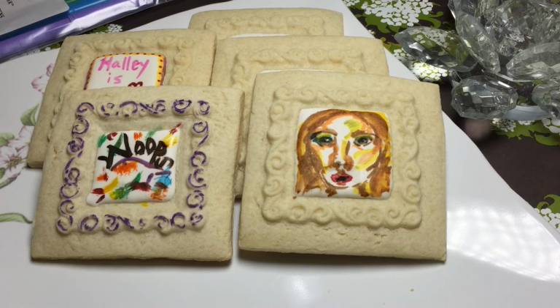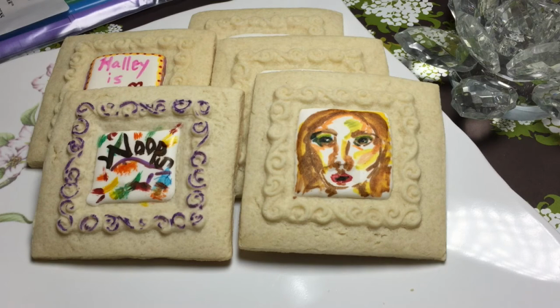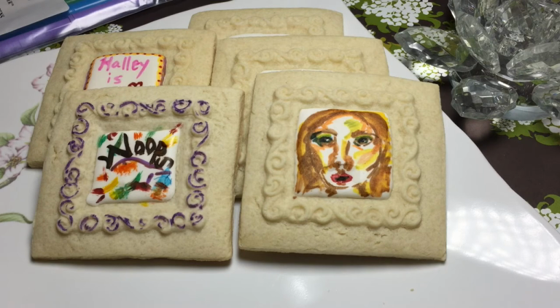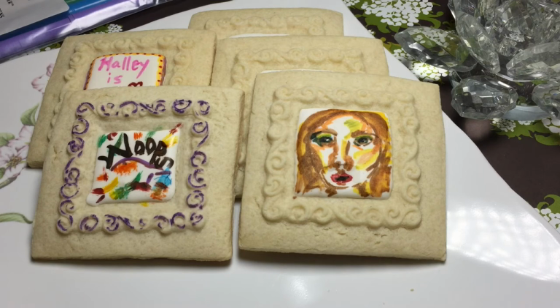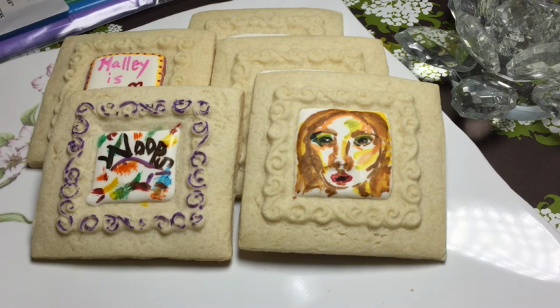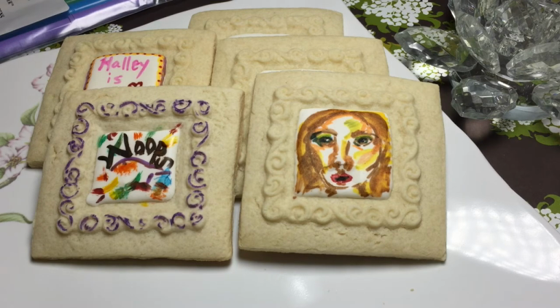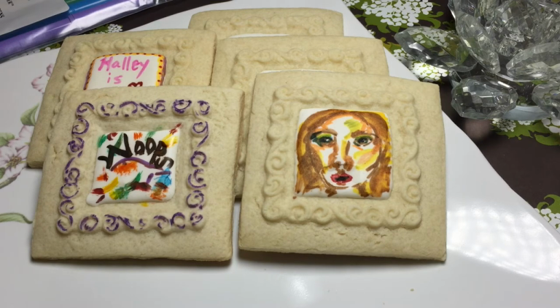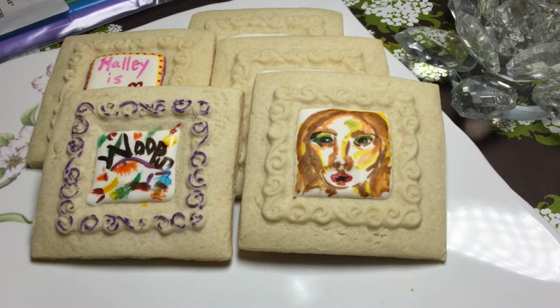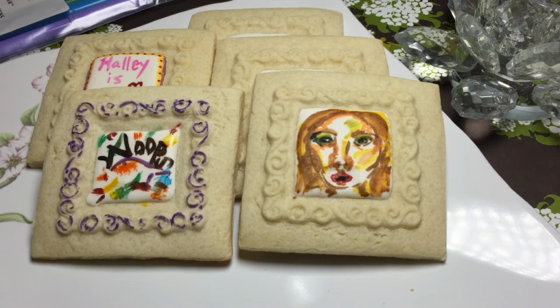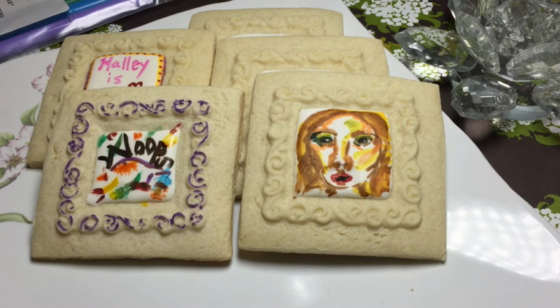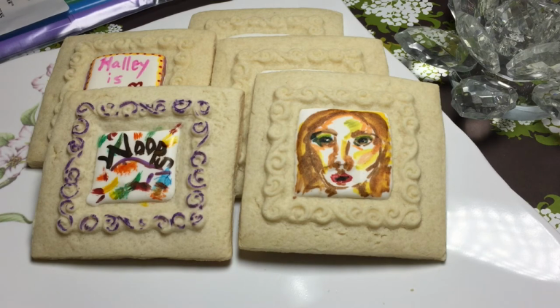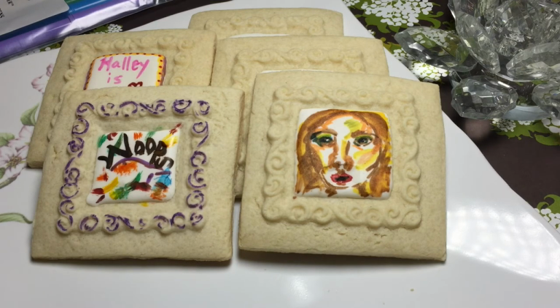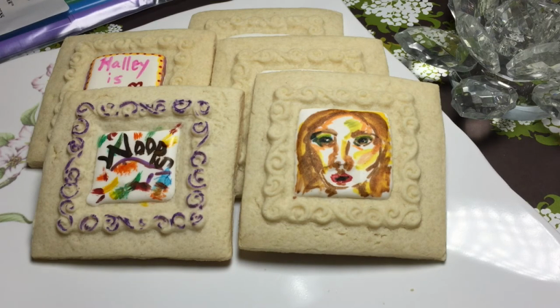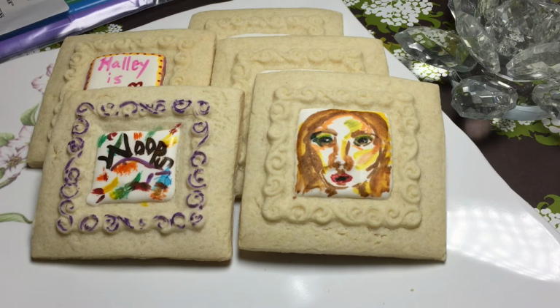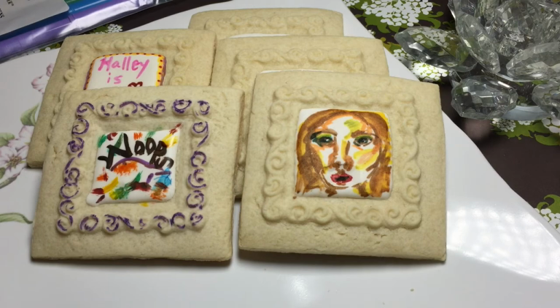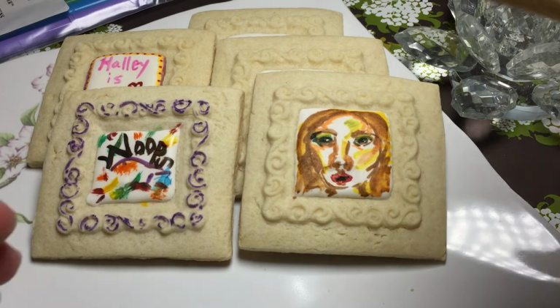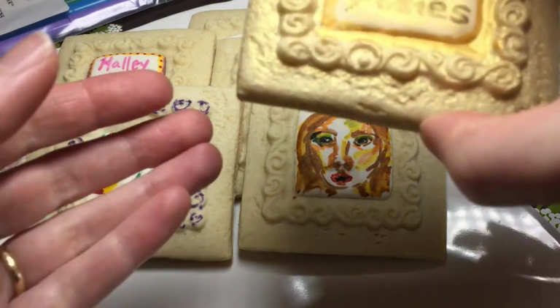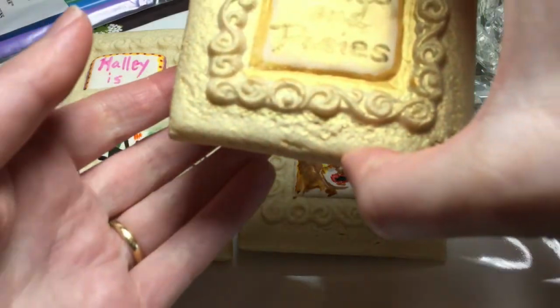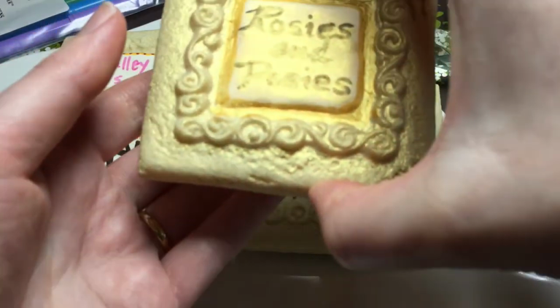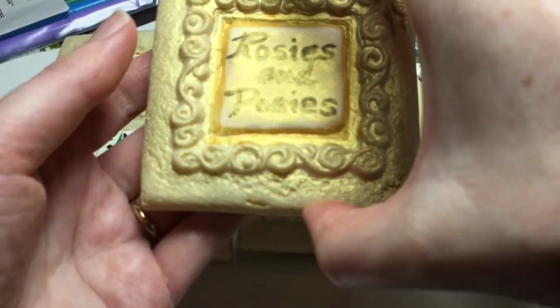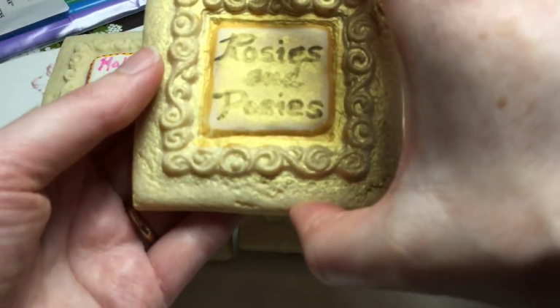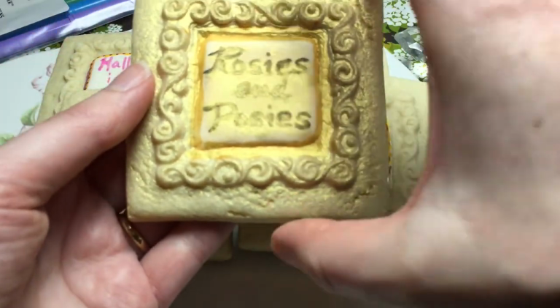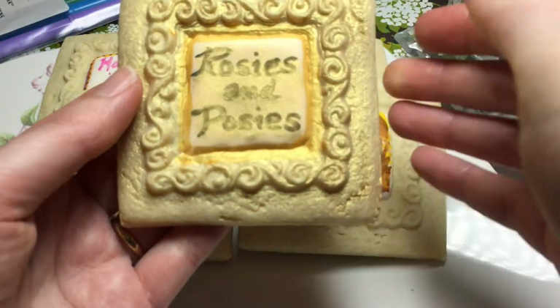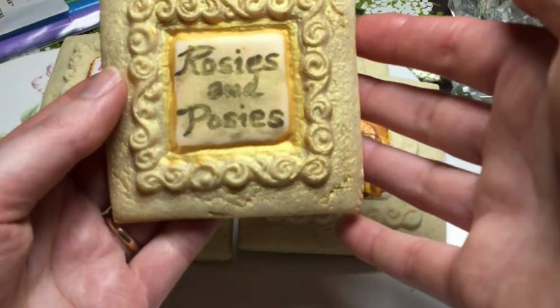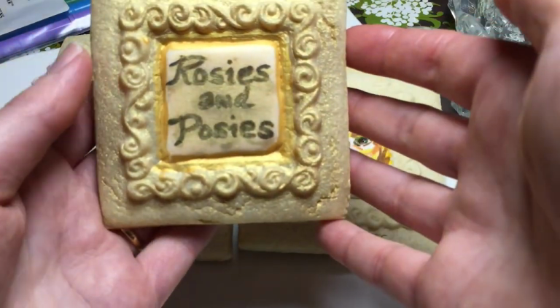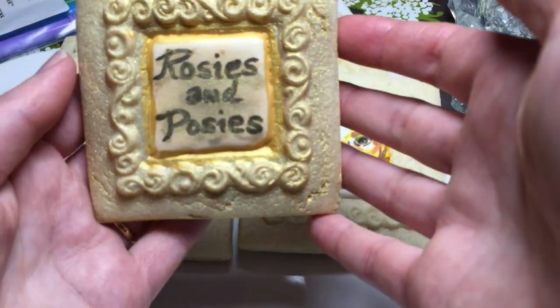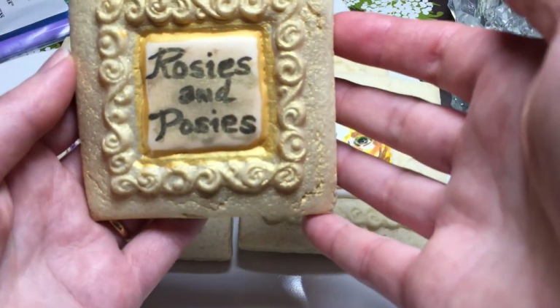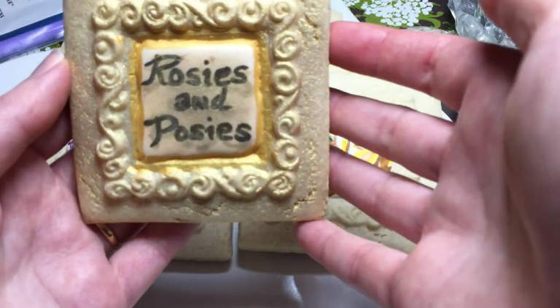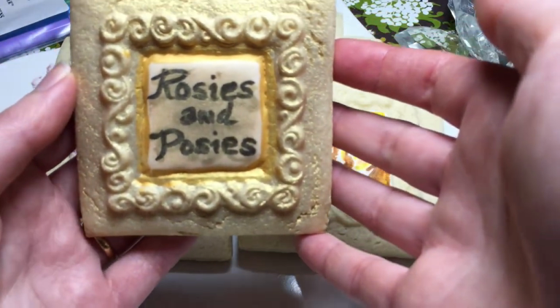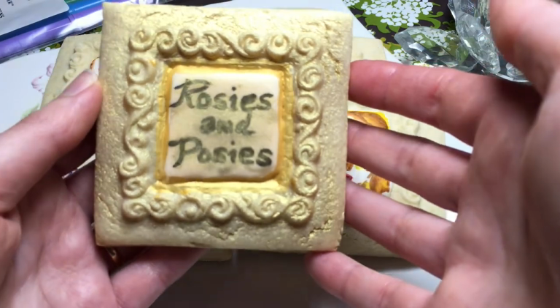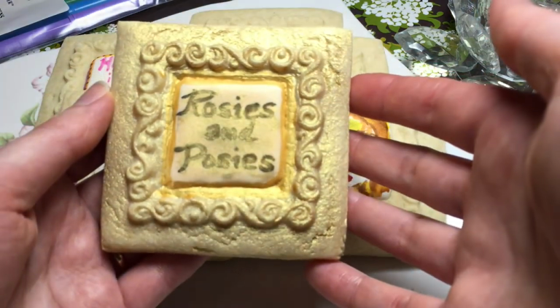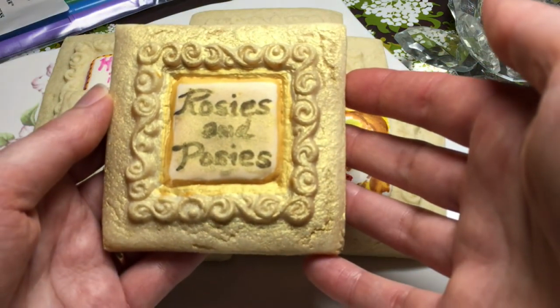We'll save all the pretty ones for the ladies. Here's a gilded cookie for an anniversary wedding — Roses and Posies. I love this one.